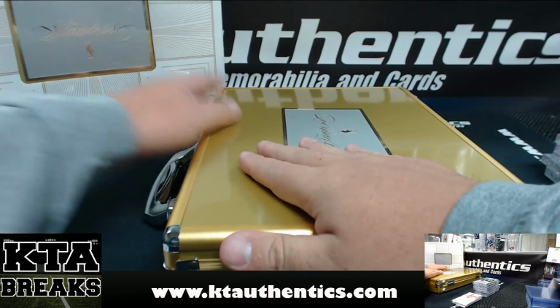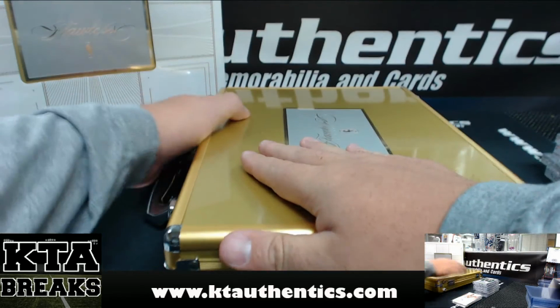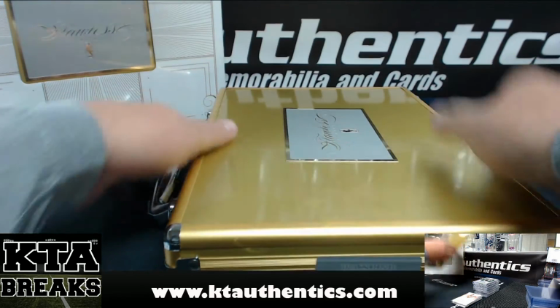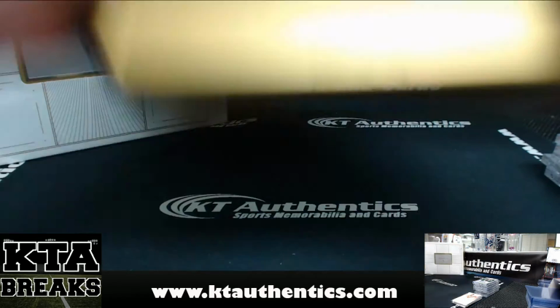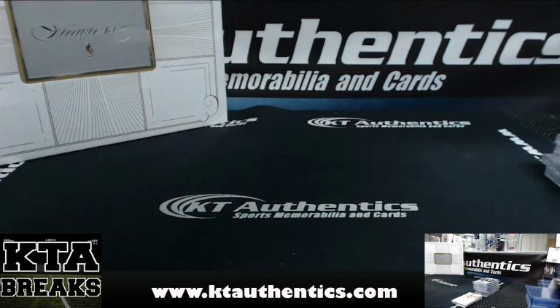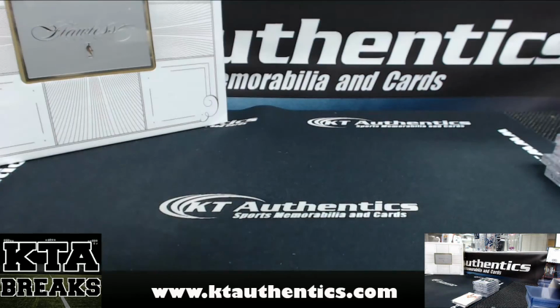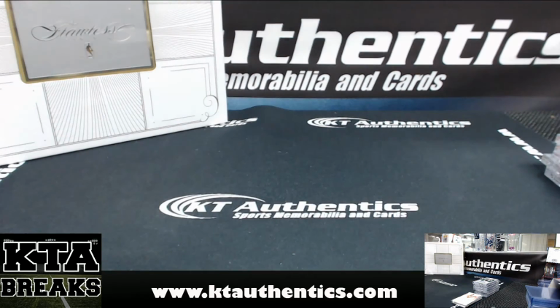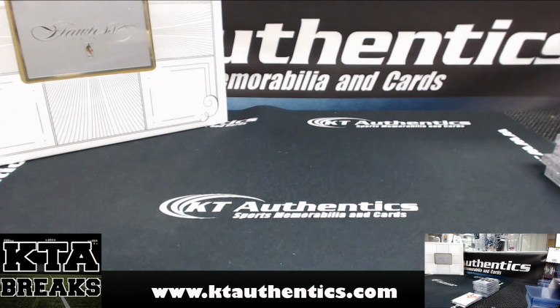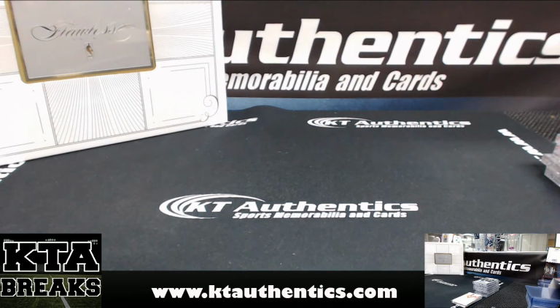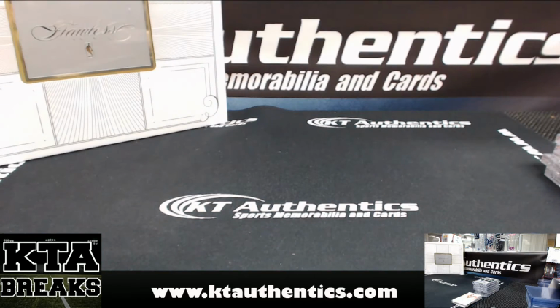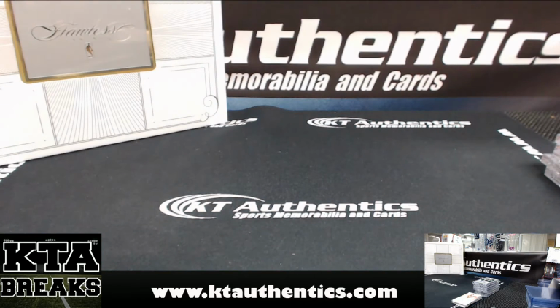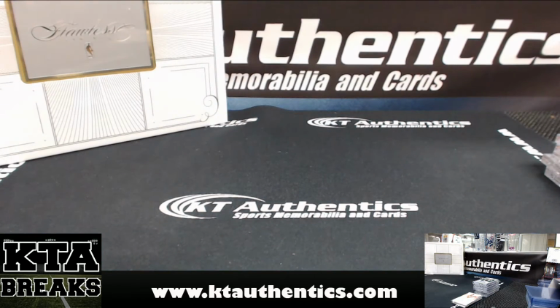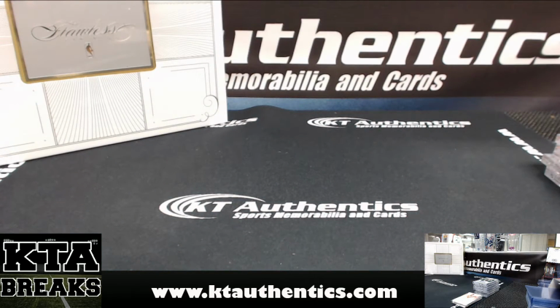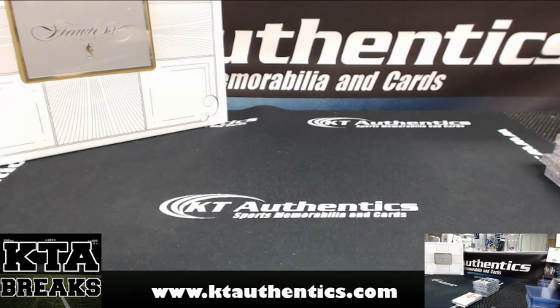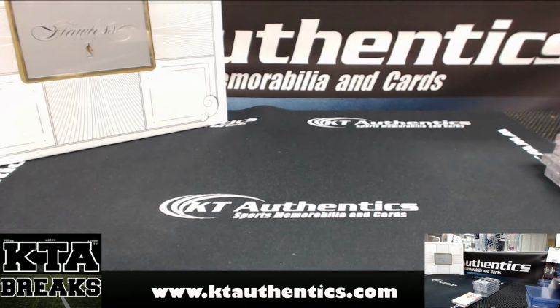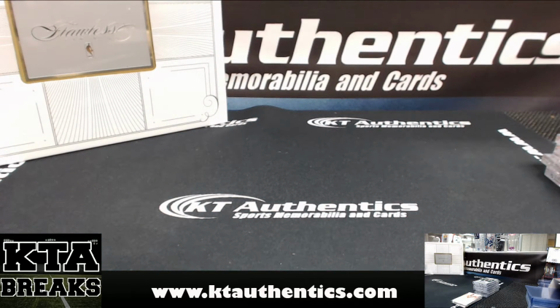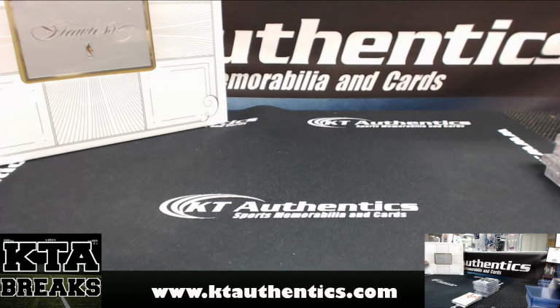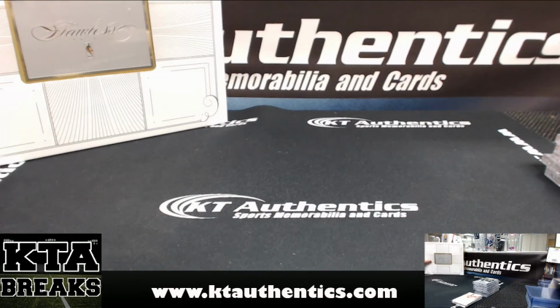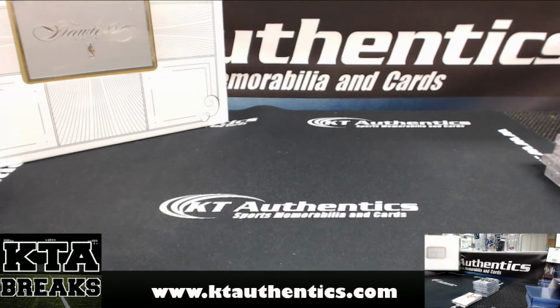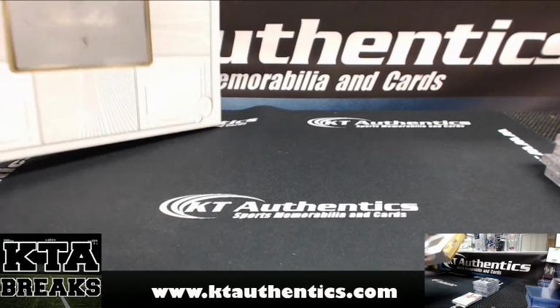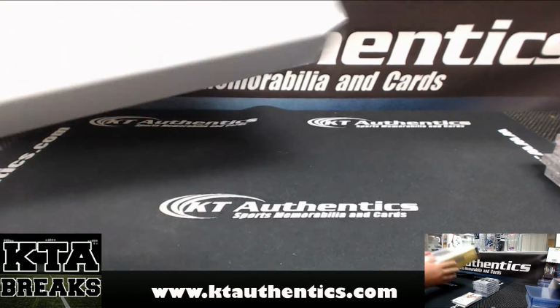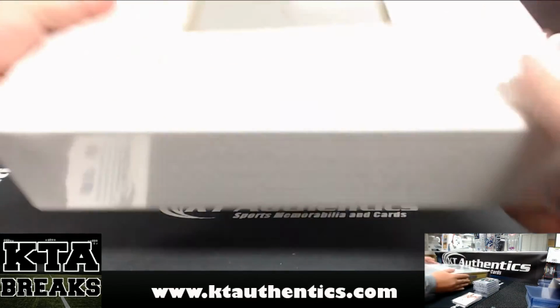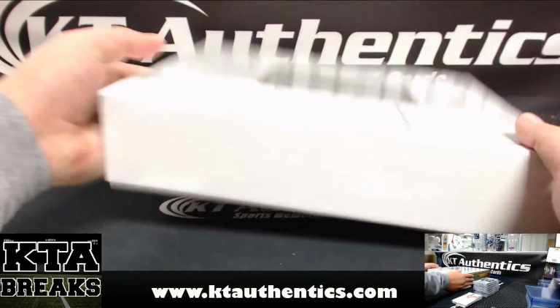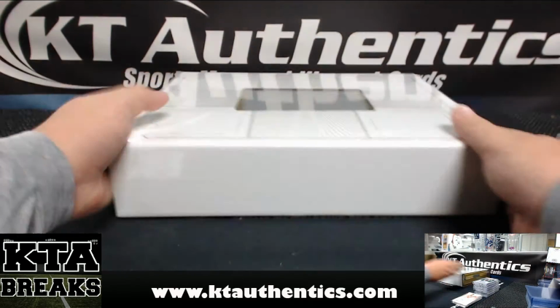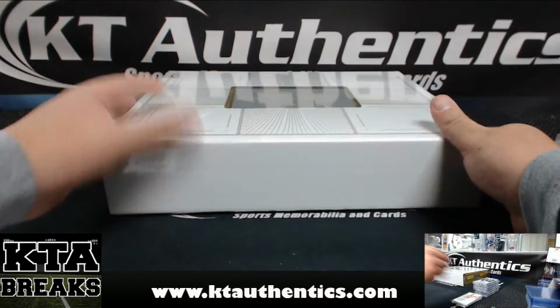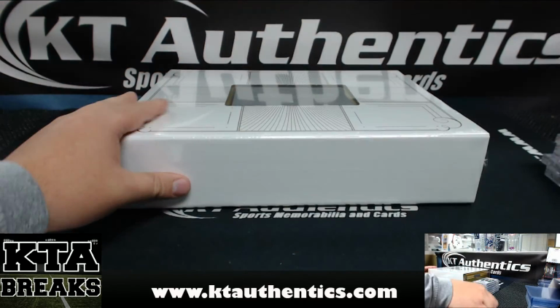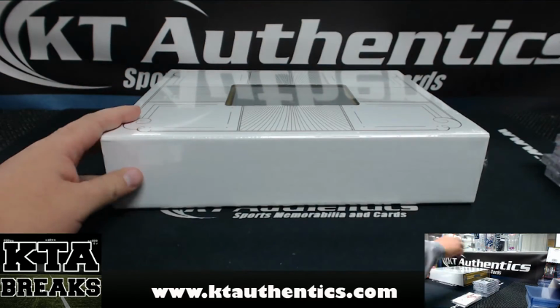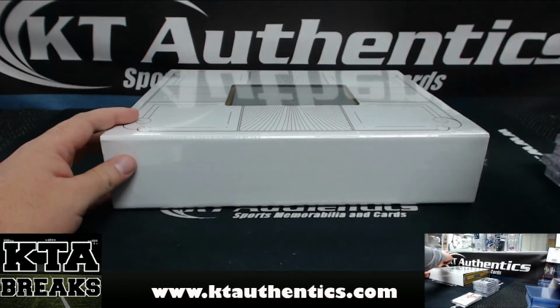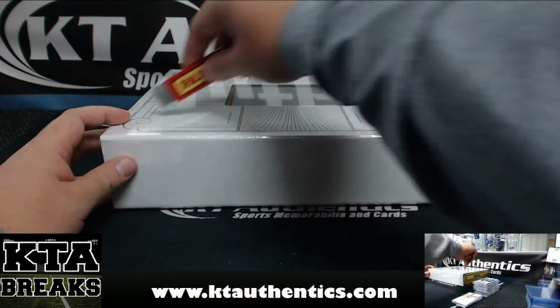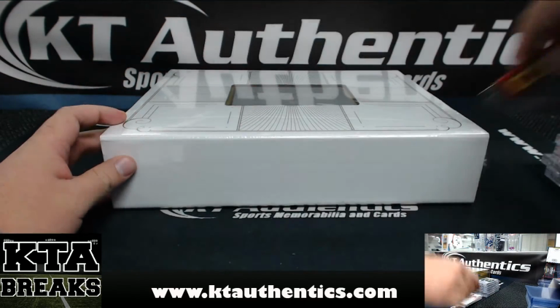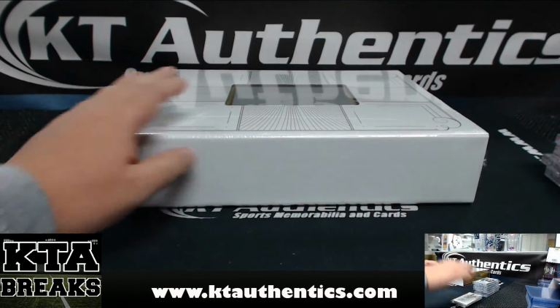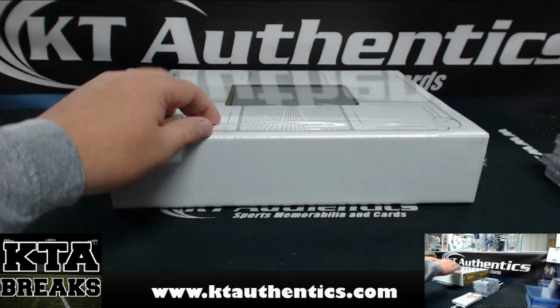Alright, that was our first box. Second box coming up at ya!